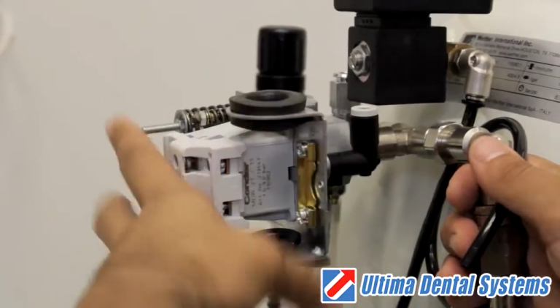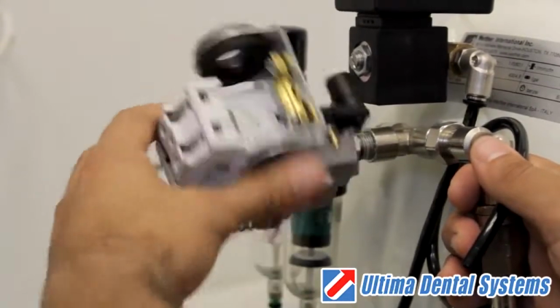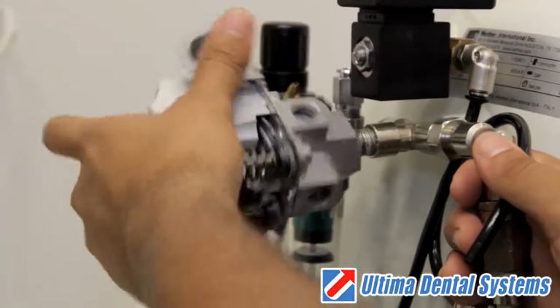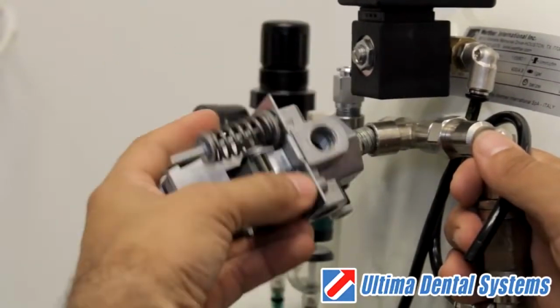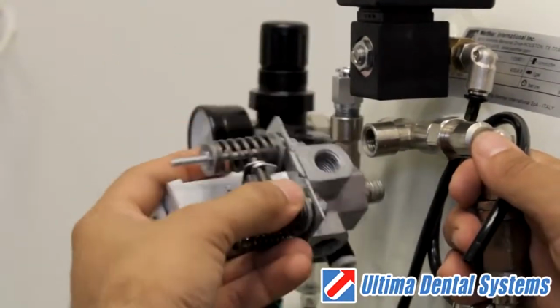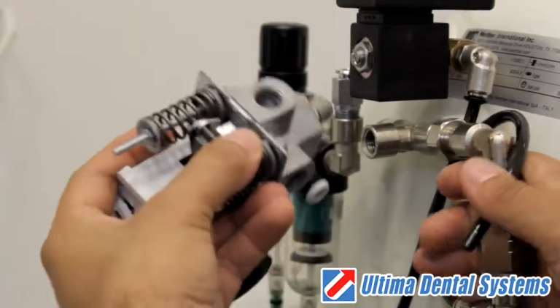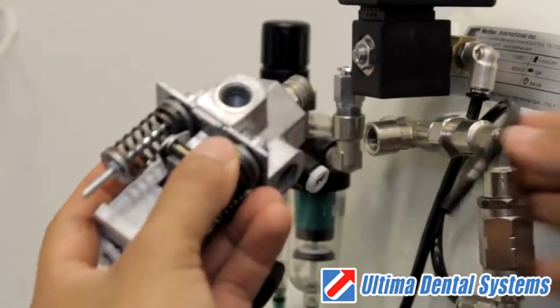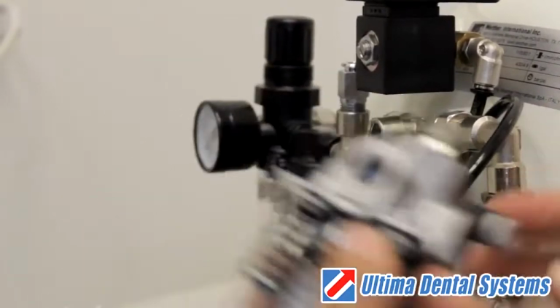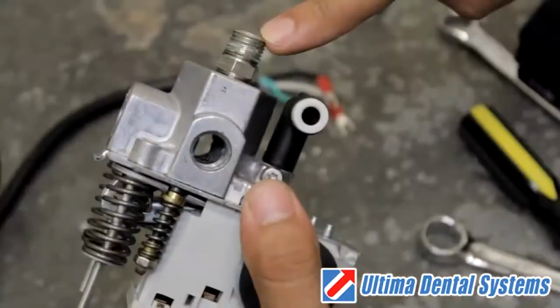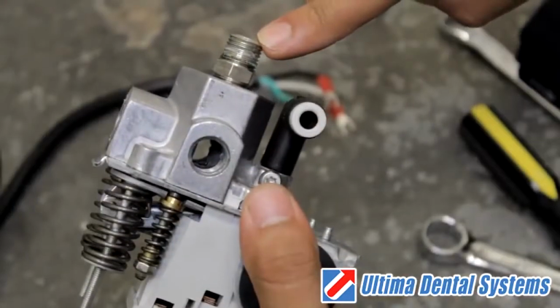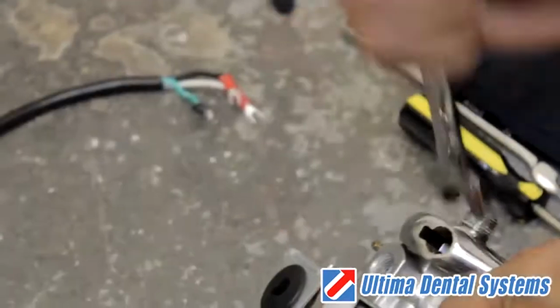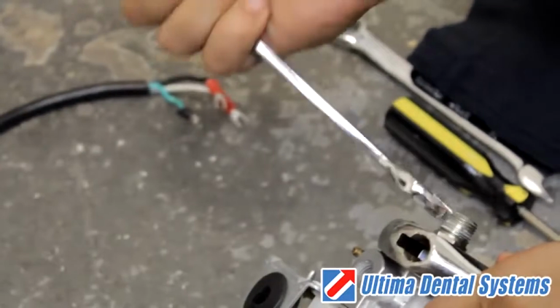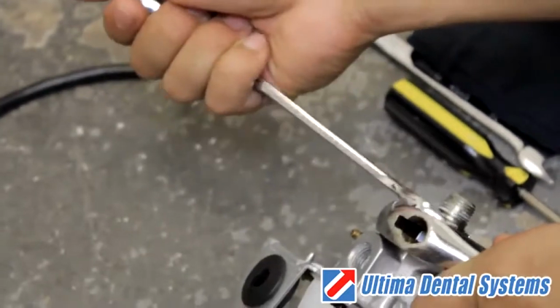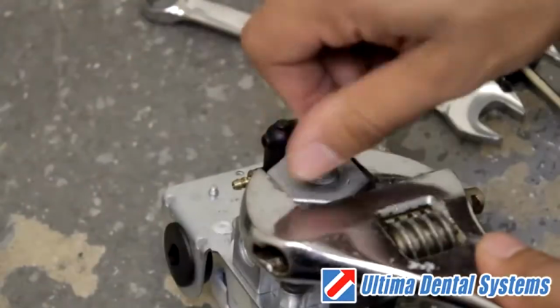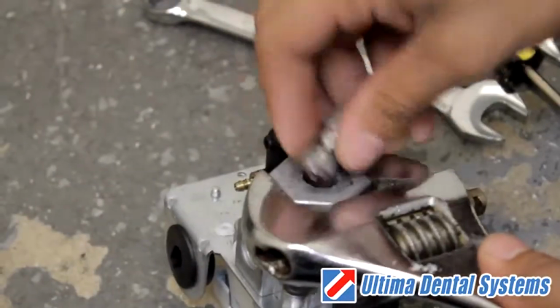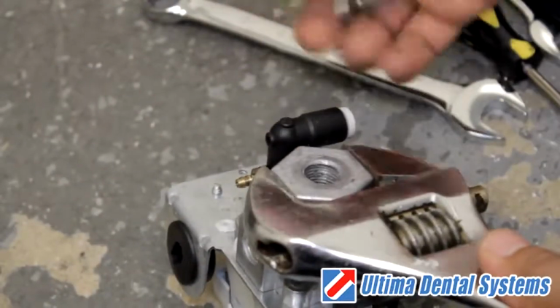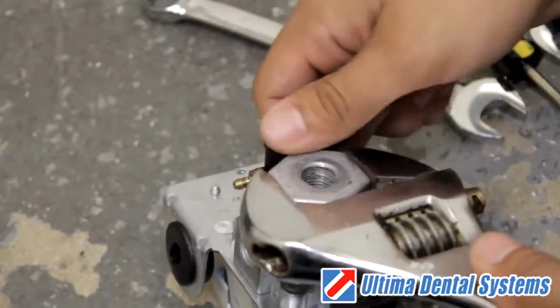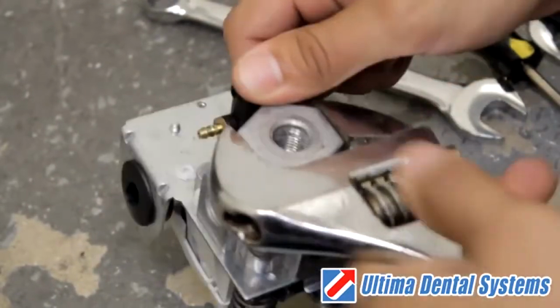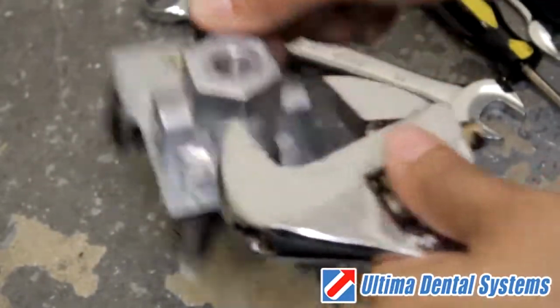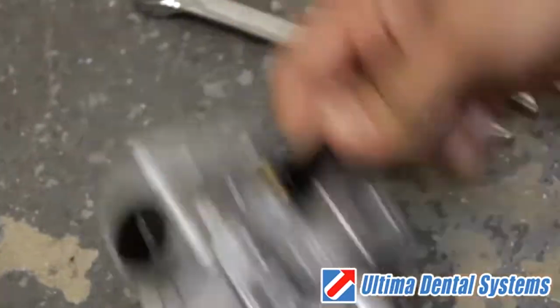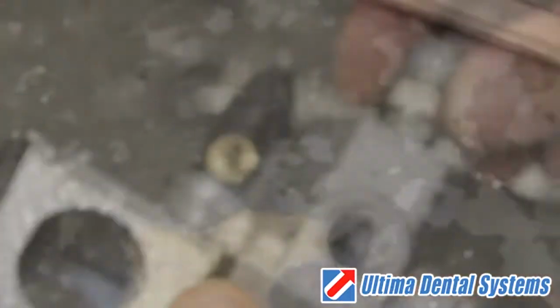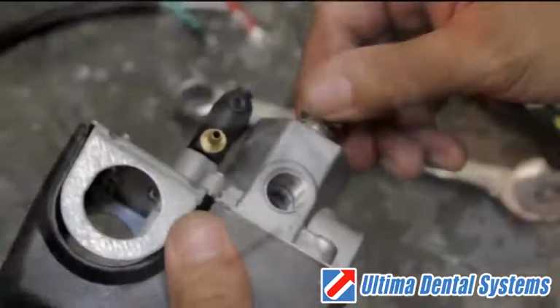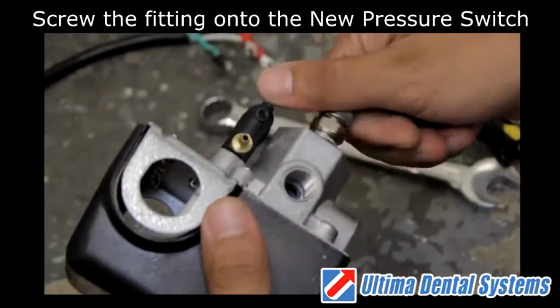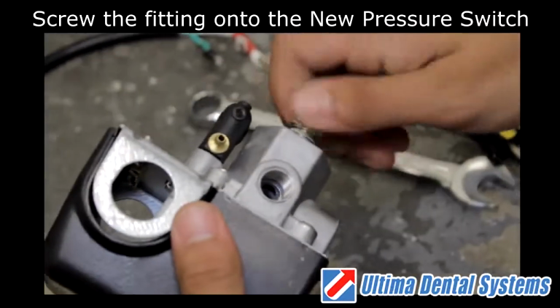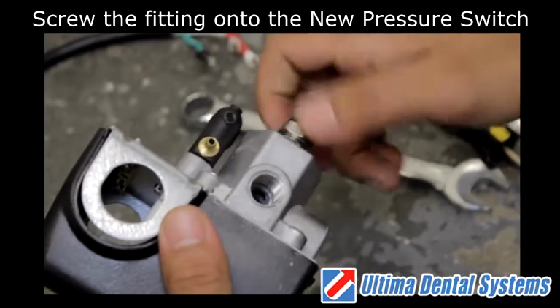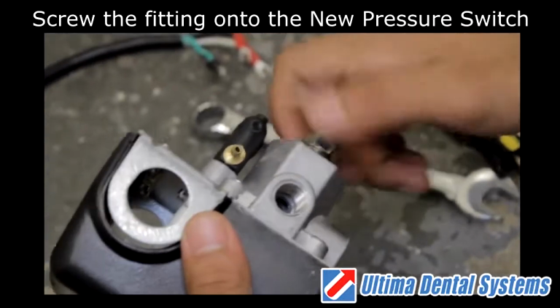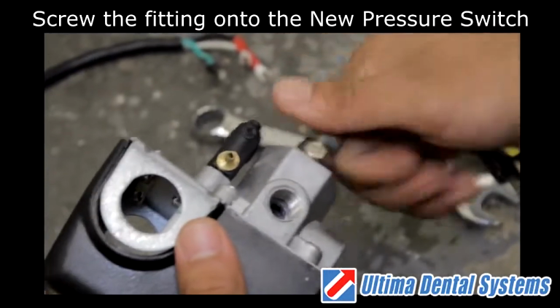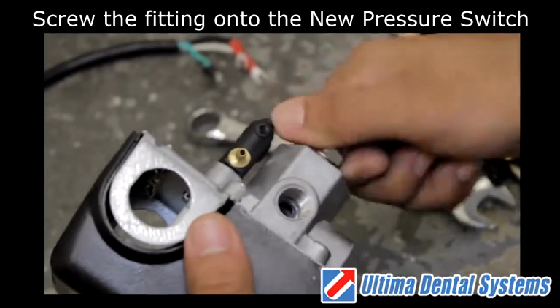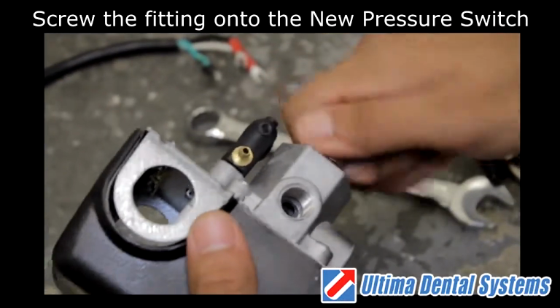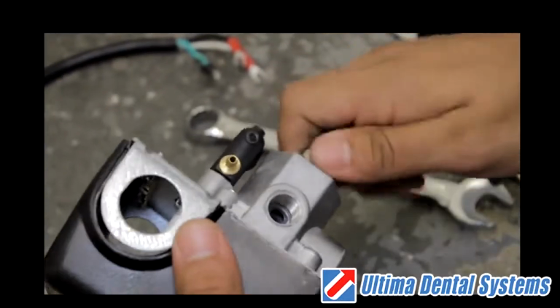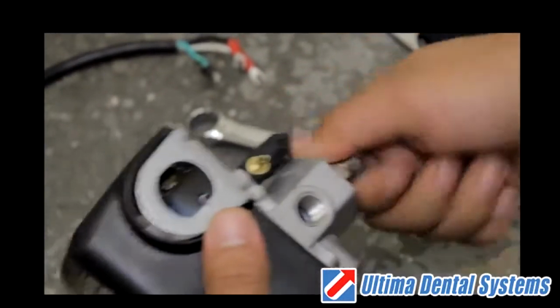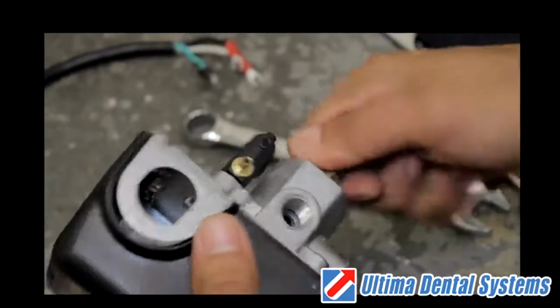Once you have removed the entire pressure switch assembly, using a 14mm wrench, remove the spacer on the back of the pressure switch. Place the spacer fitting onto the new pressure switch and tighten it securely.